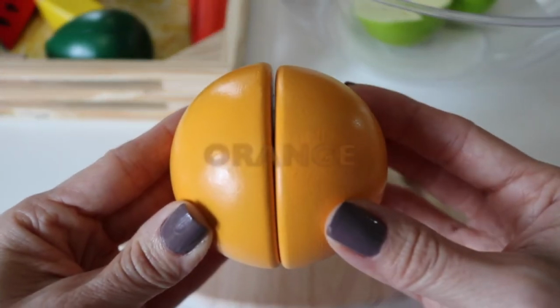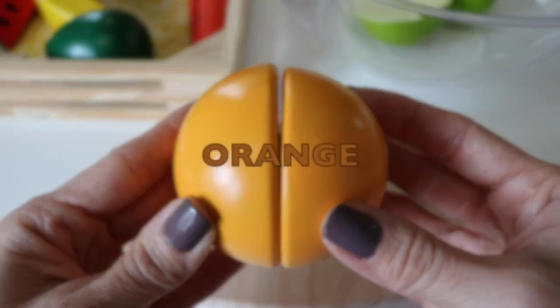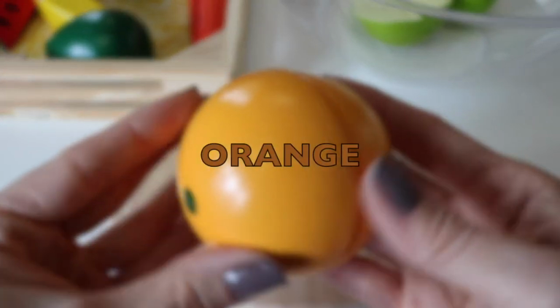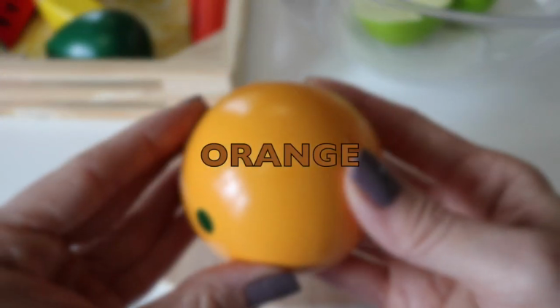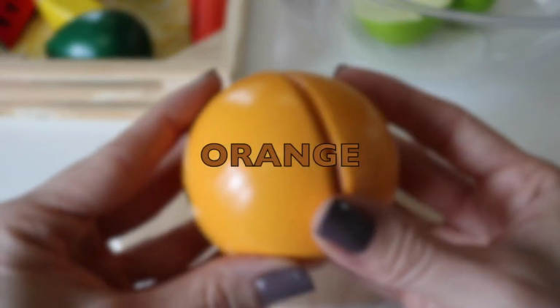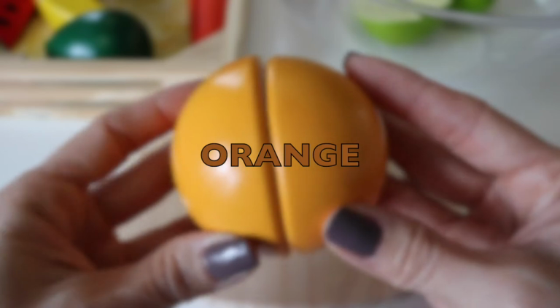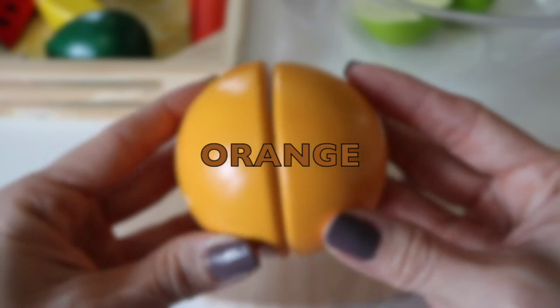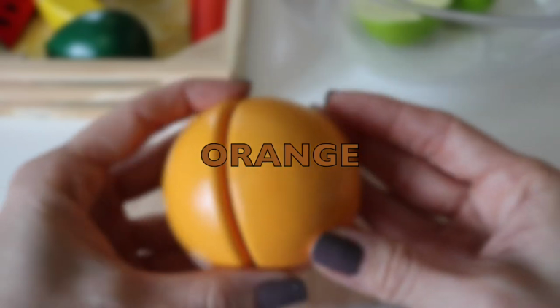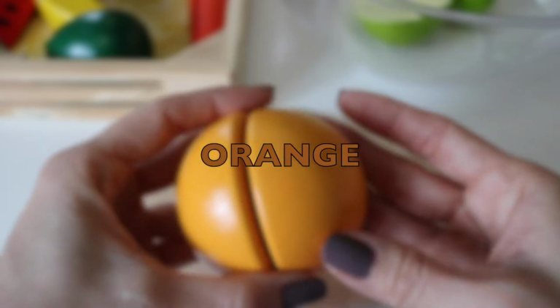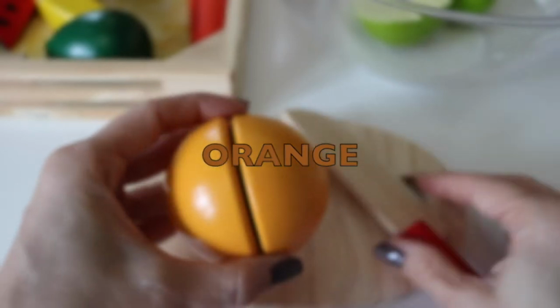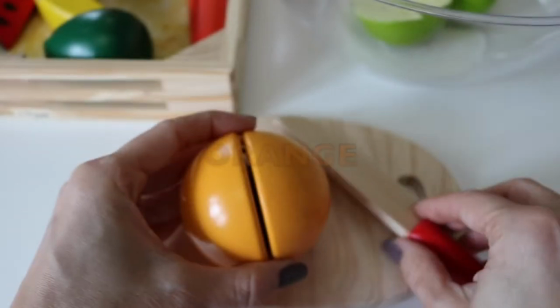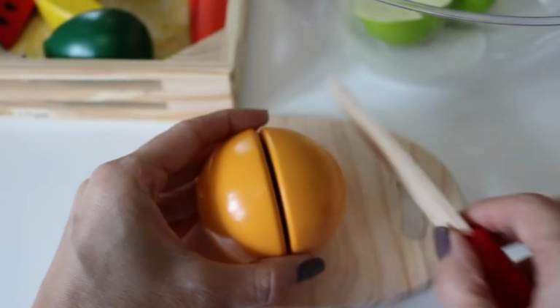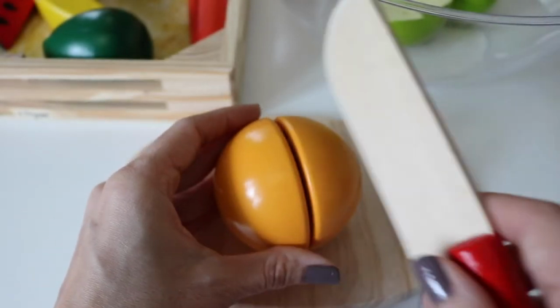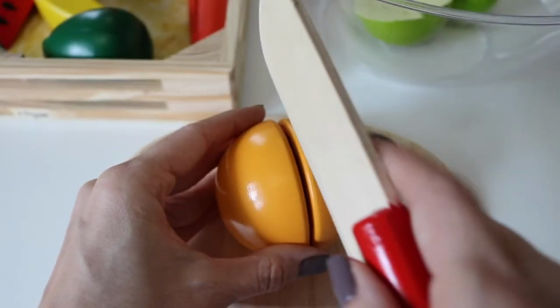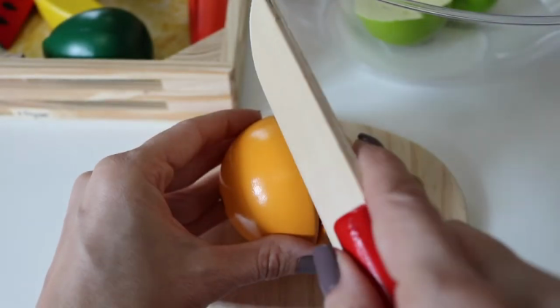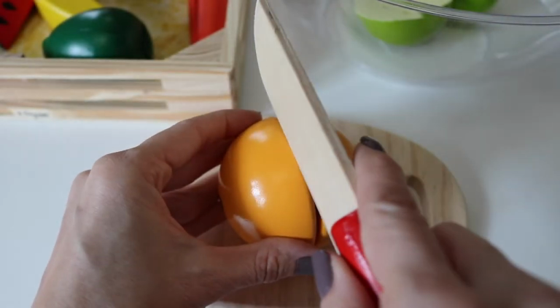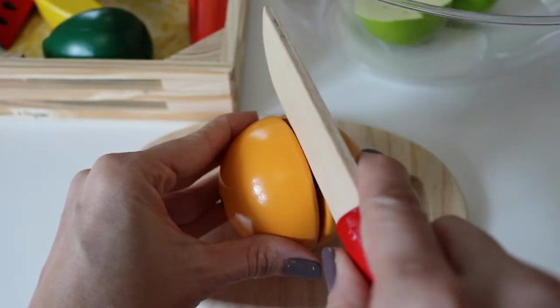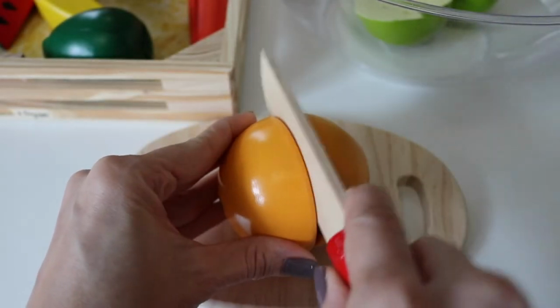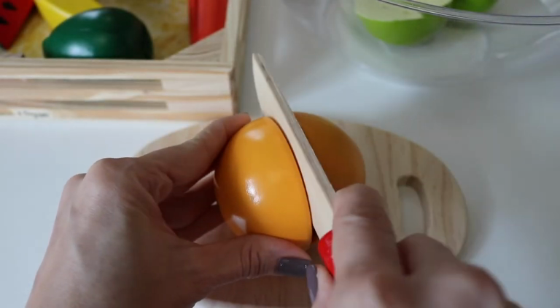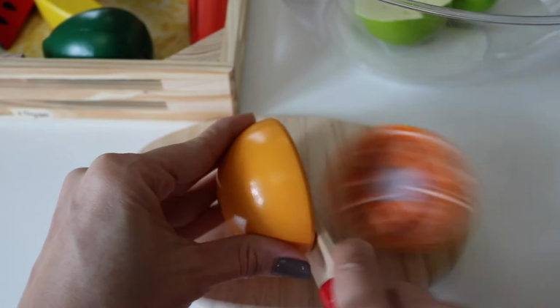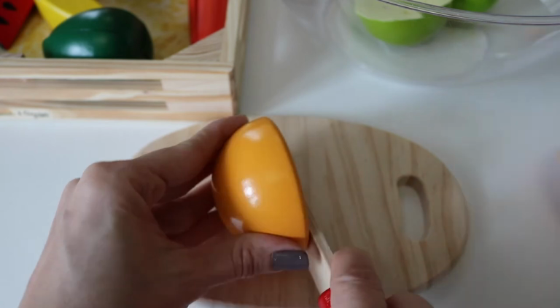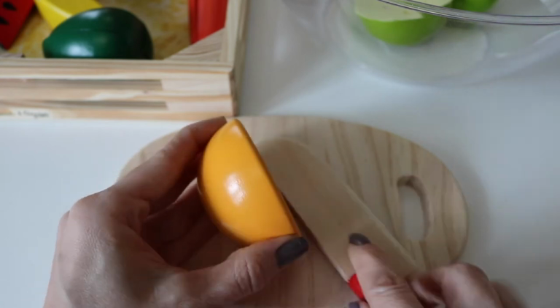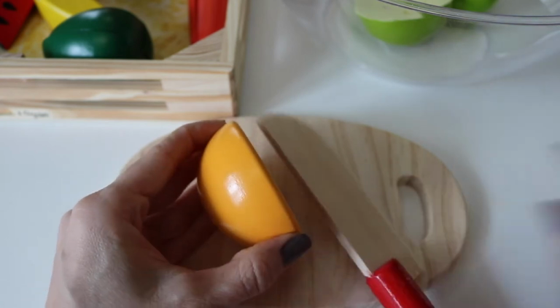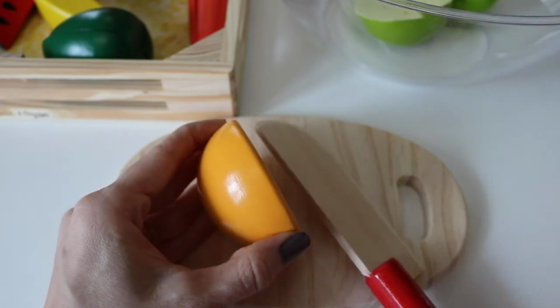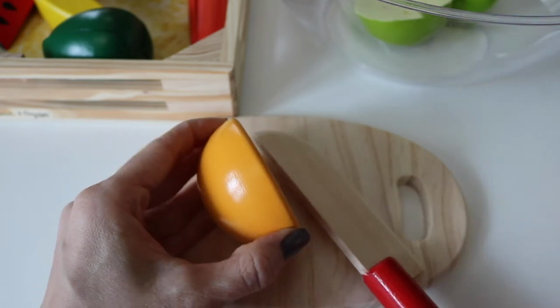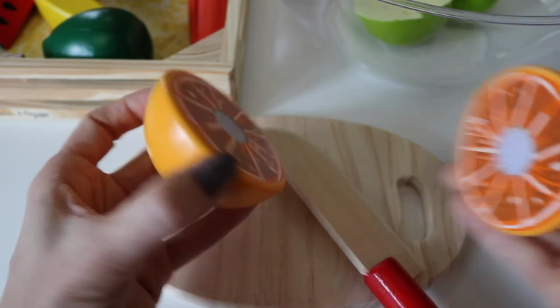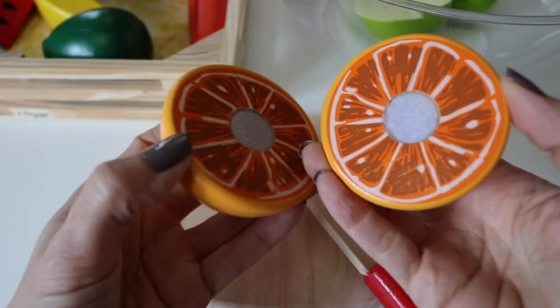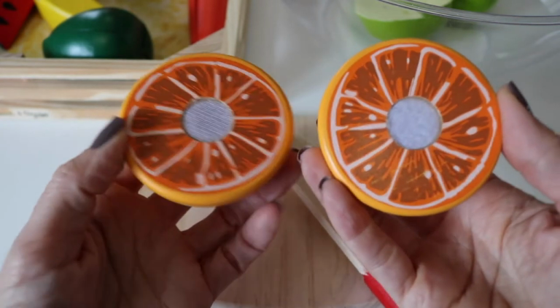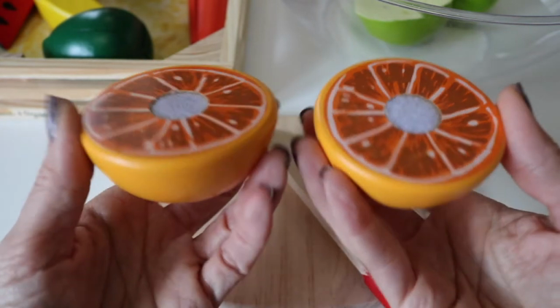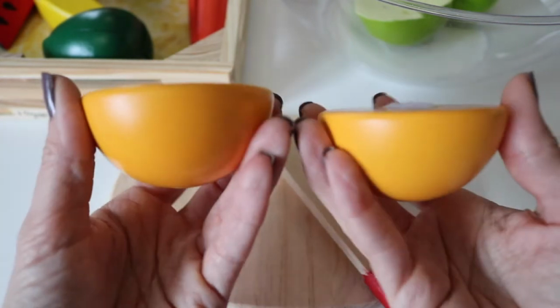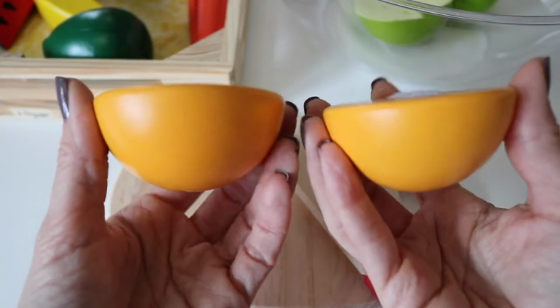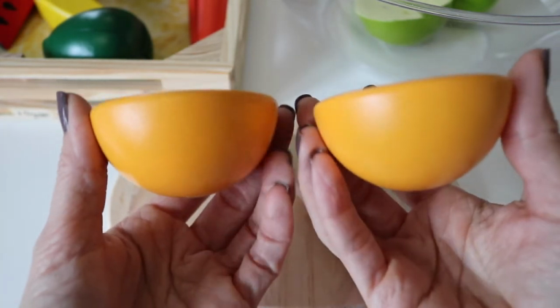Orange, orange. Cut it in half. Two equal parts.